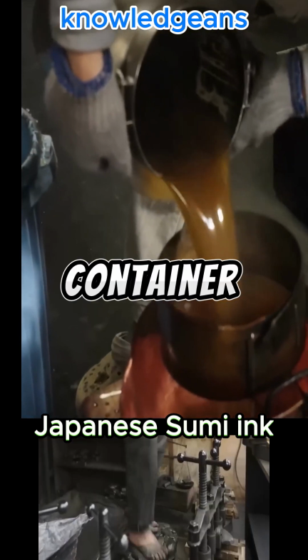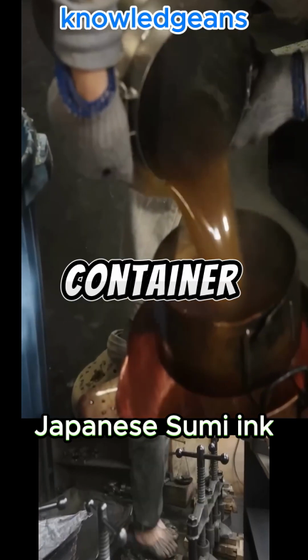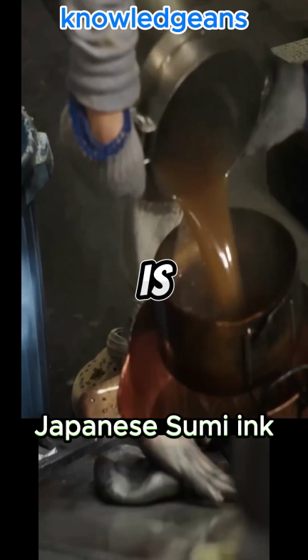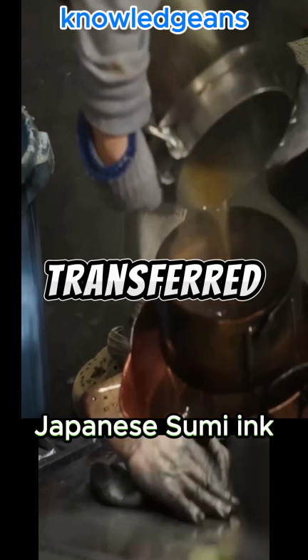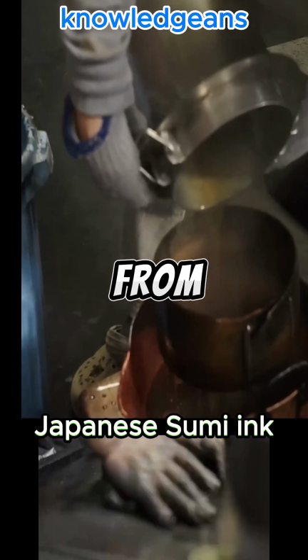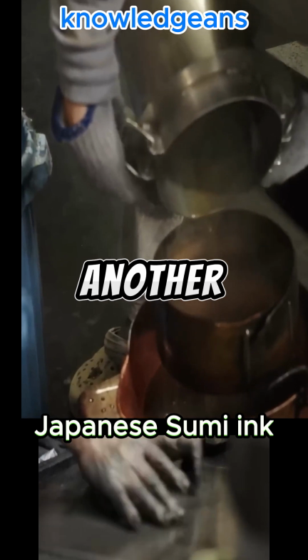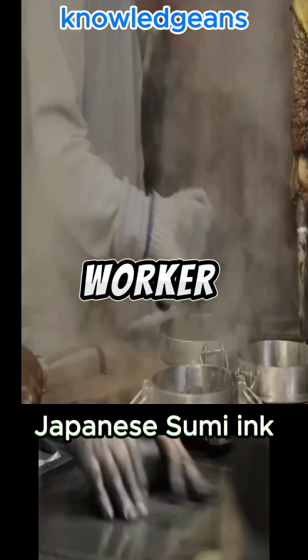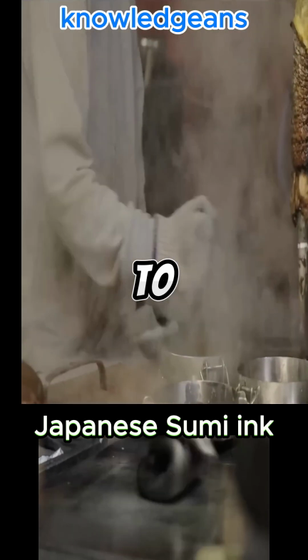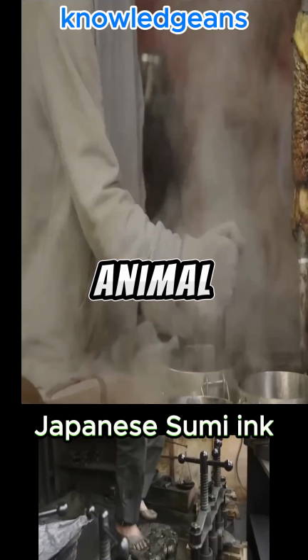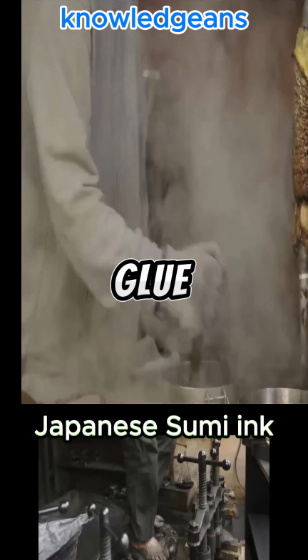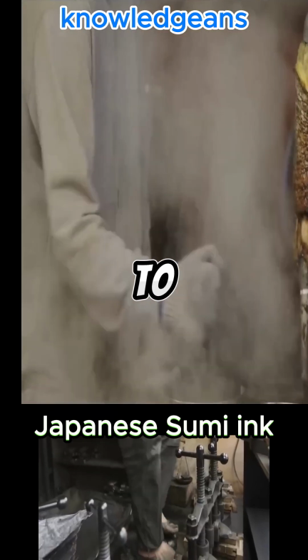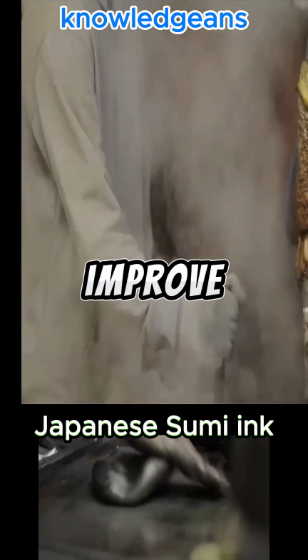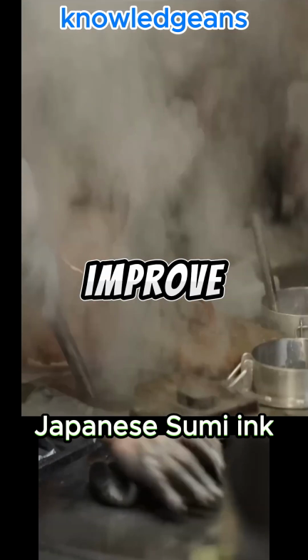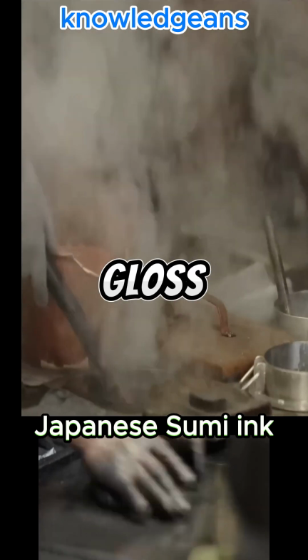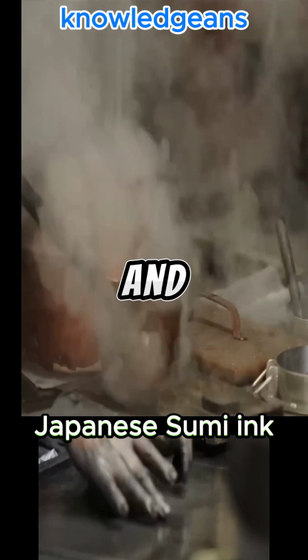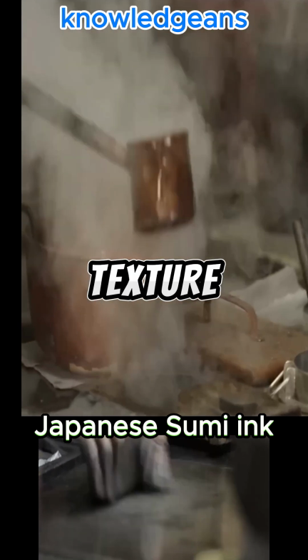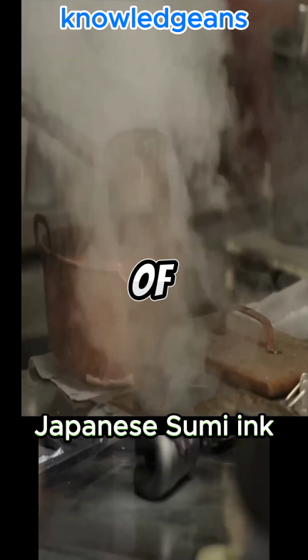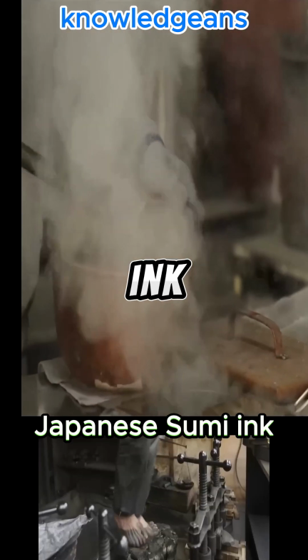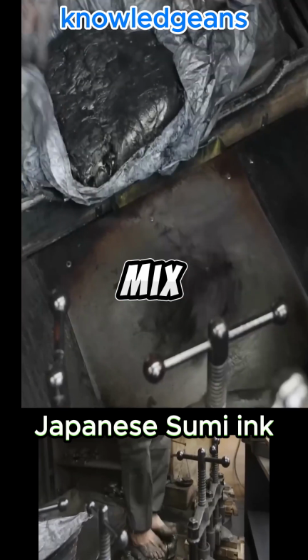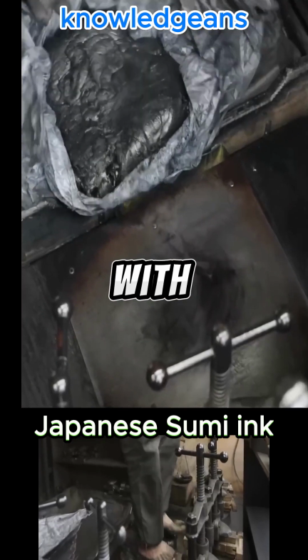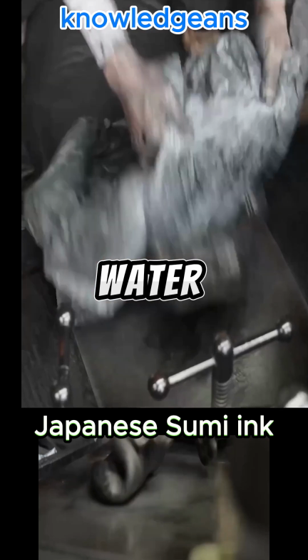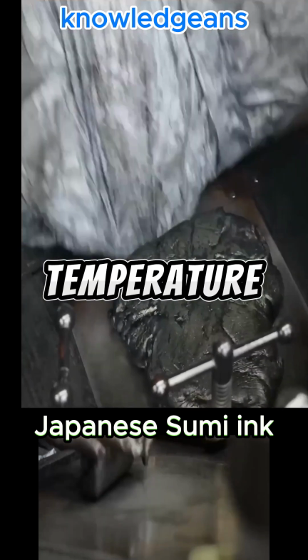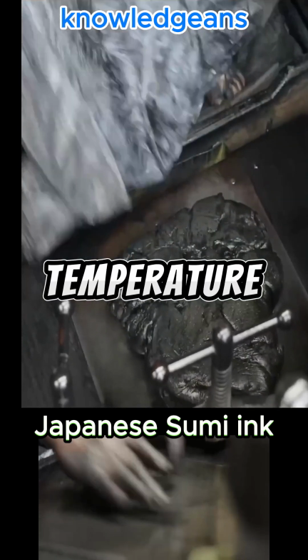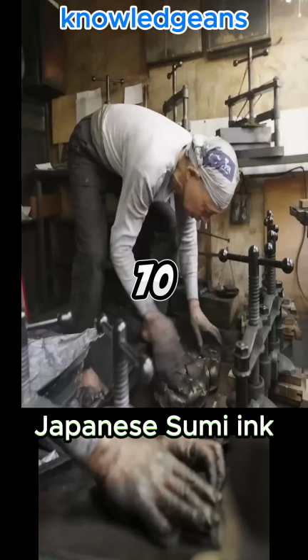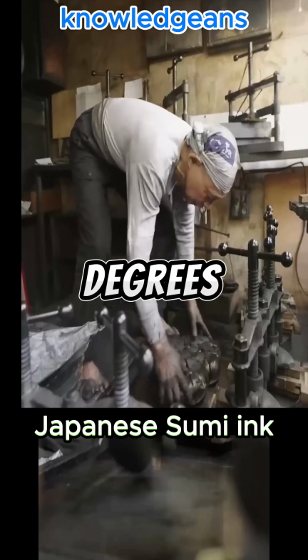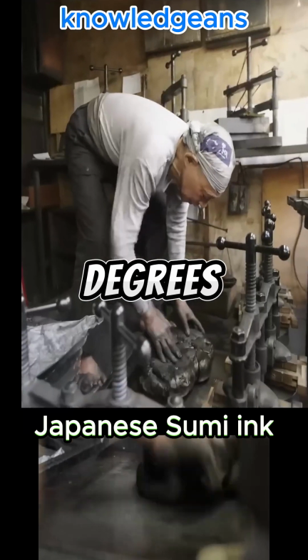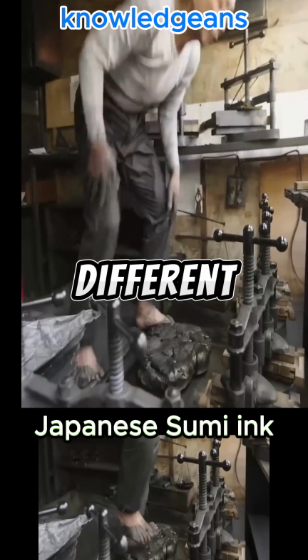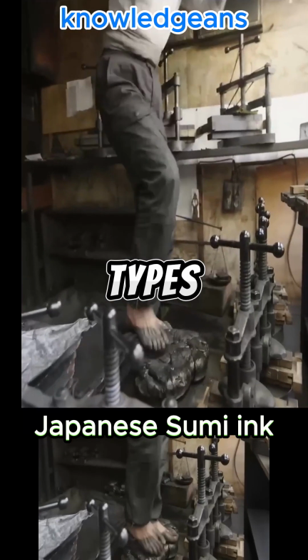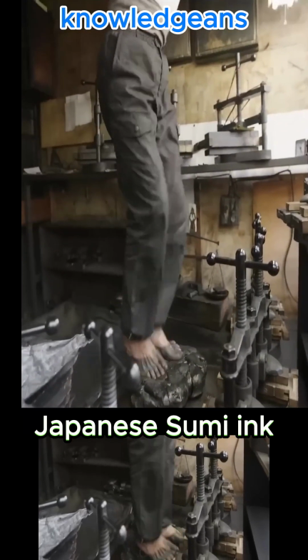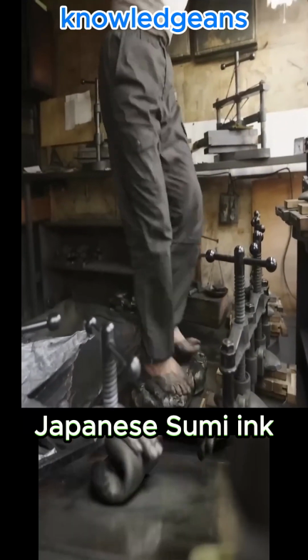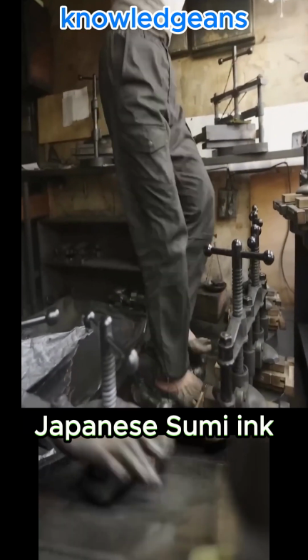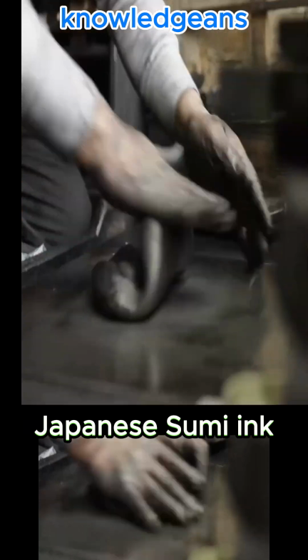The container is transferred to another worker to add animal glue to improve the gloss and texture of the ink. It is mixed with water at a temperature of 70 degrees, and different types of perfumes are added to it.